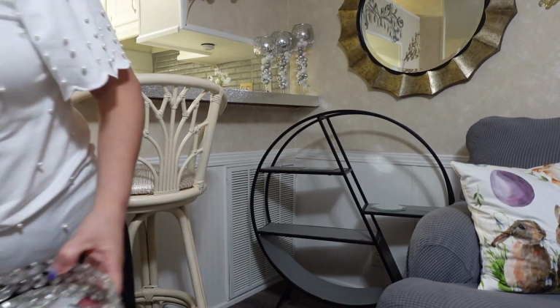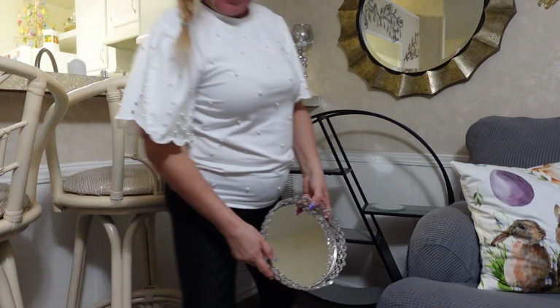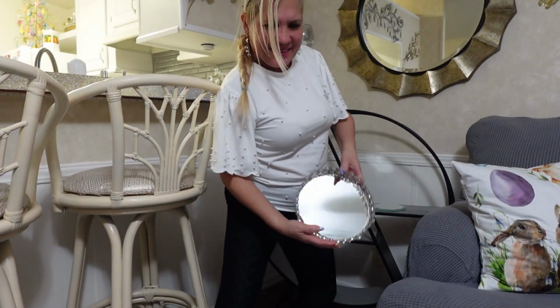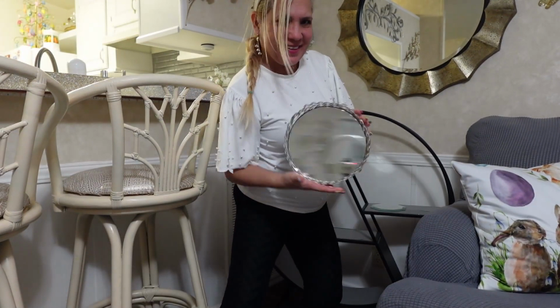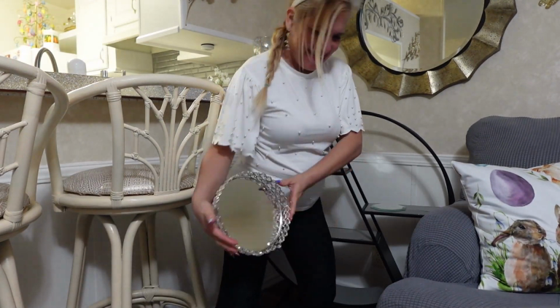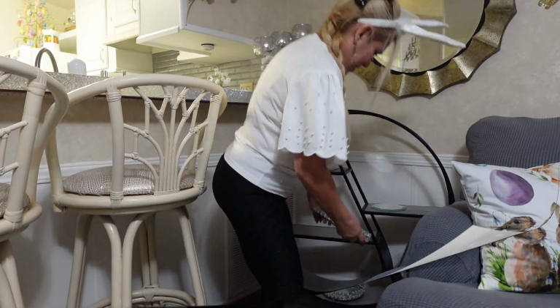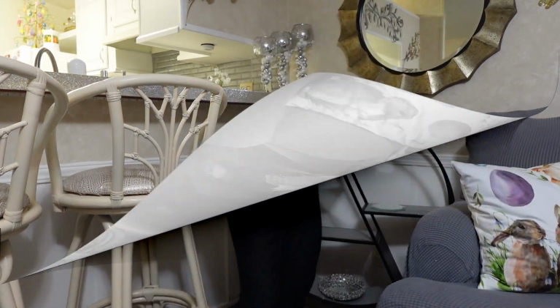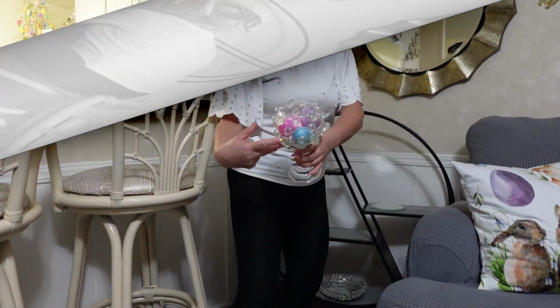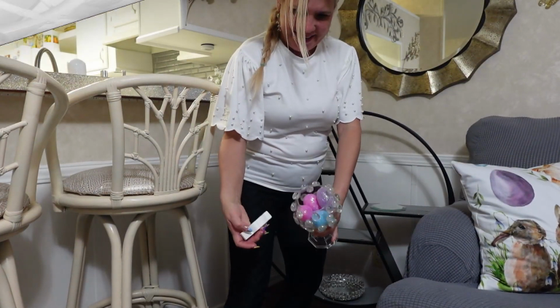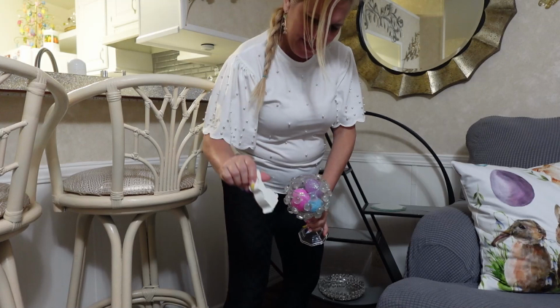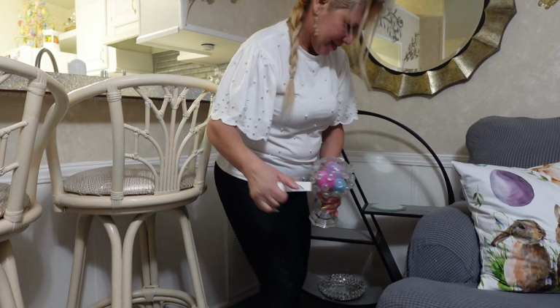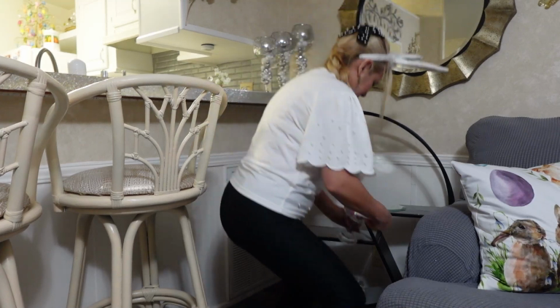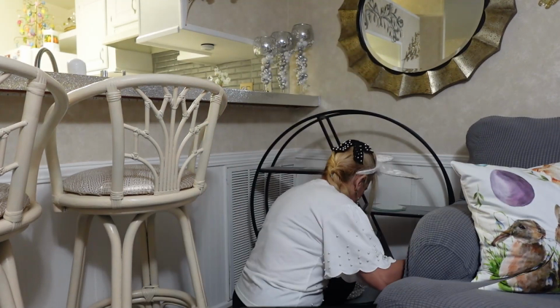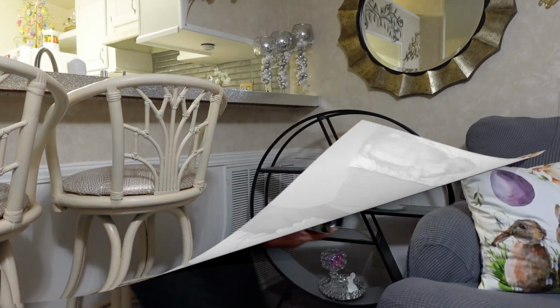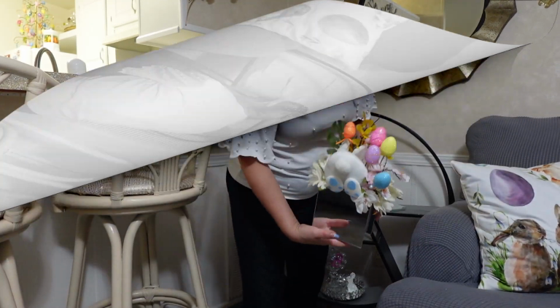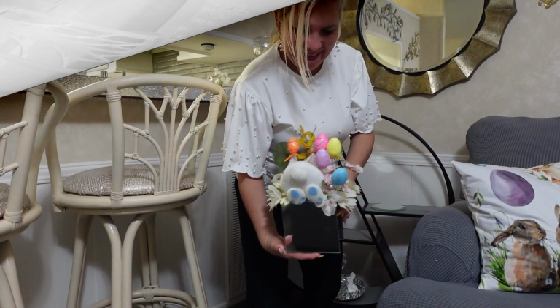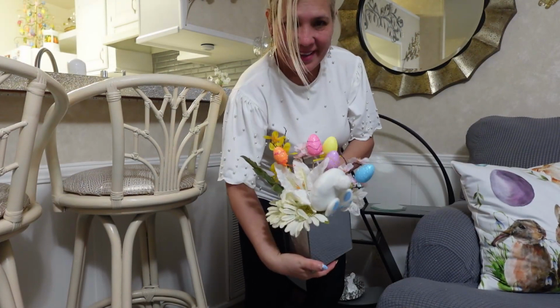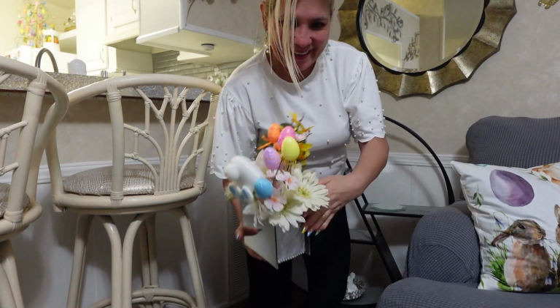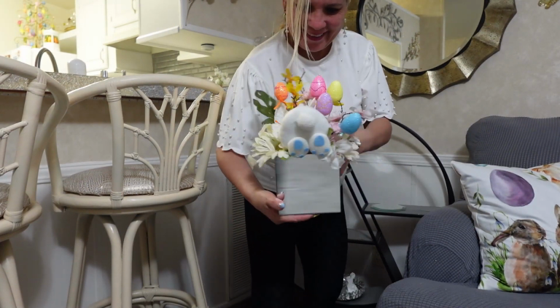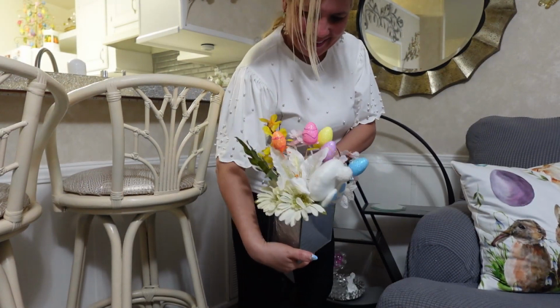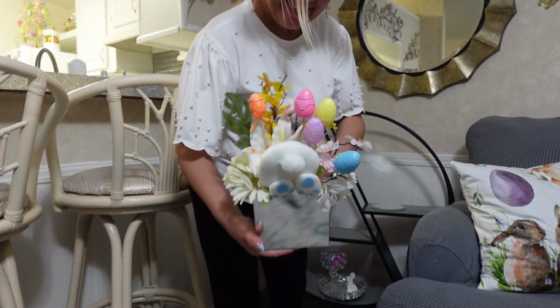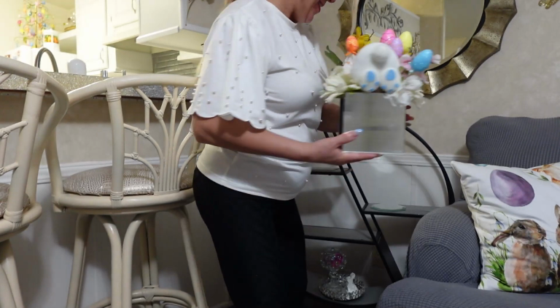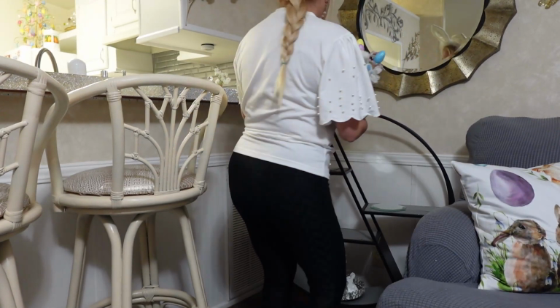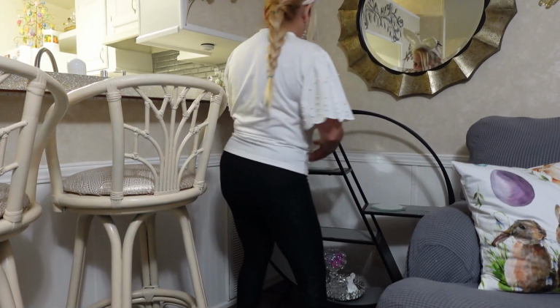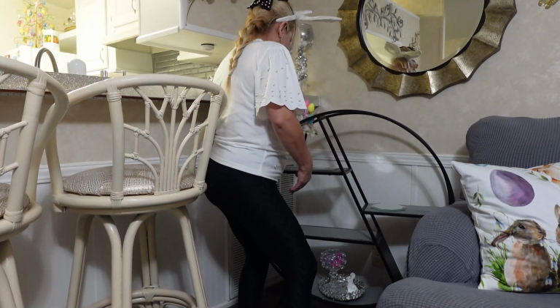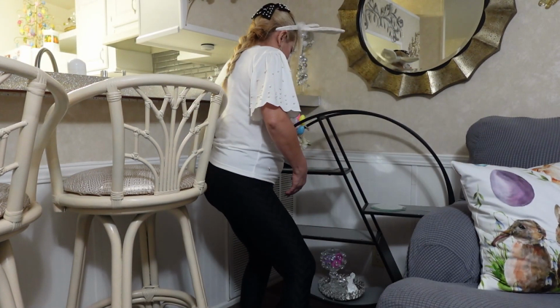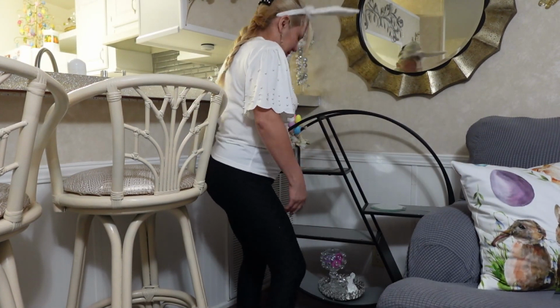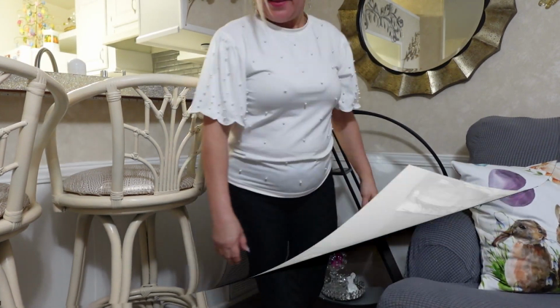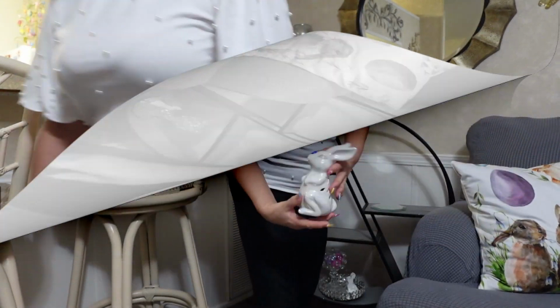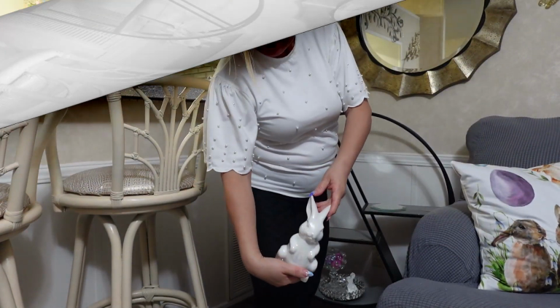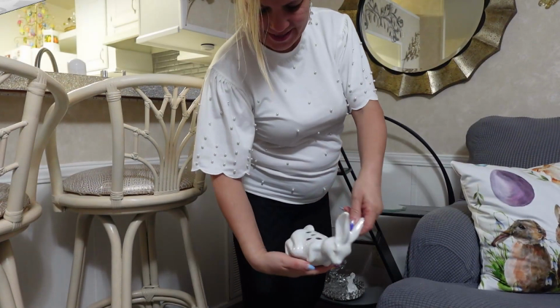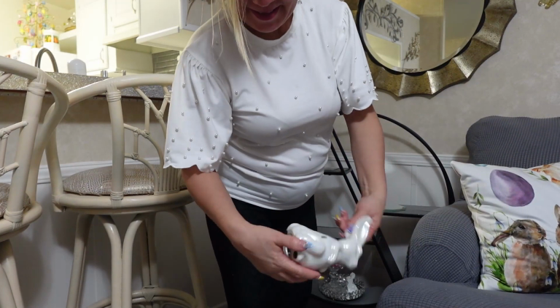Time for my circular wreath. Most are DIYs that I made last year and I only added some eggs, bunnies, and flowers. If you like it, give me a thumbs up; if not, tell me in the comments why.